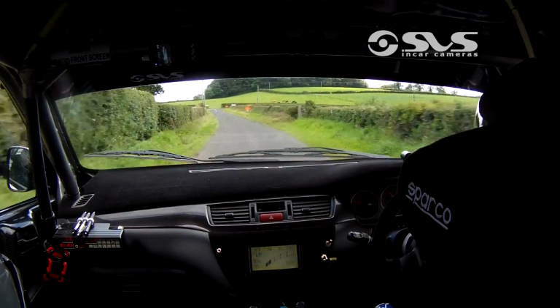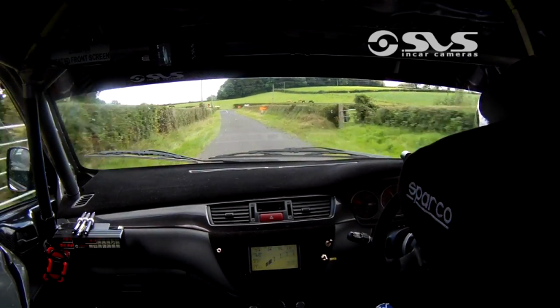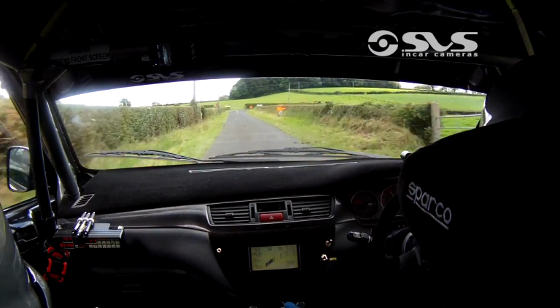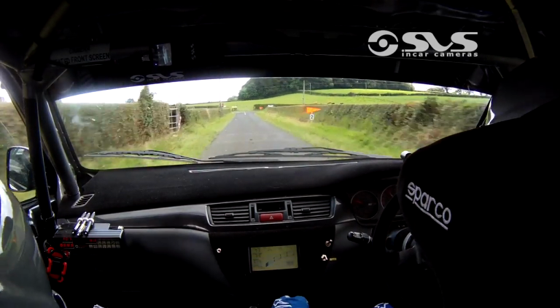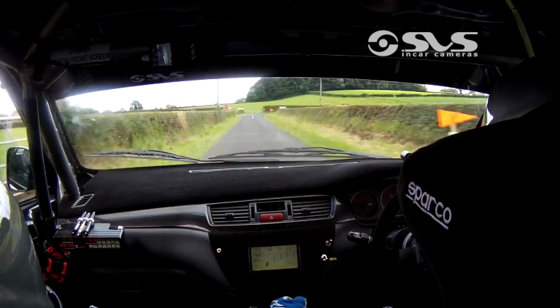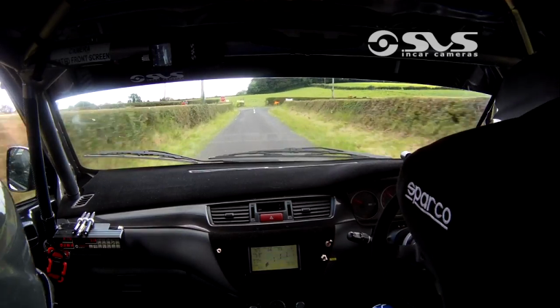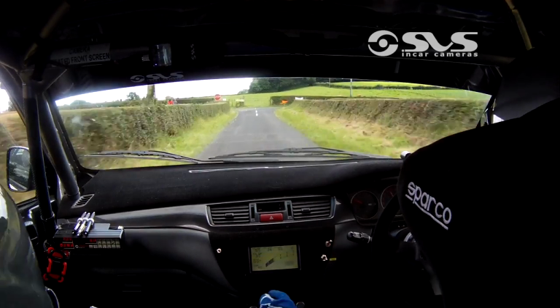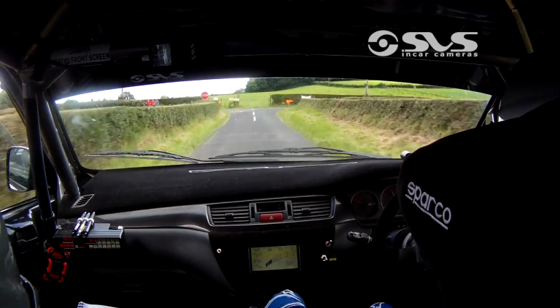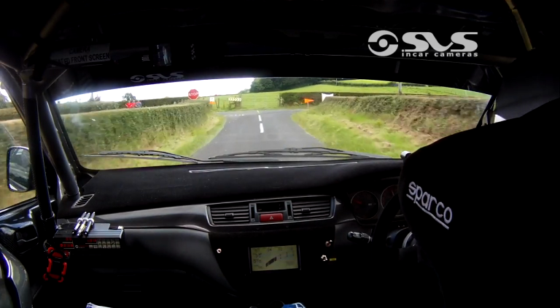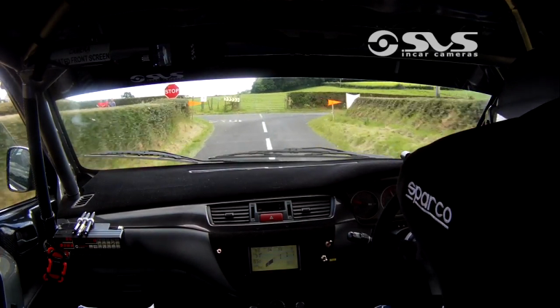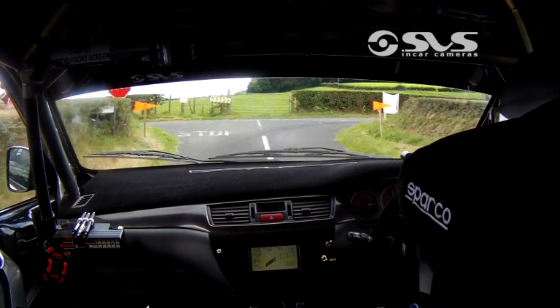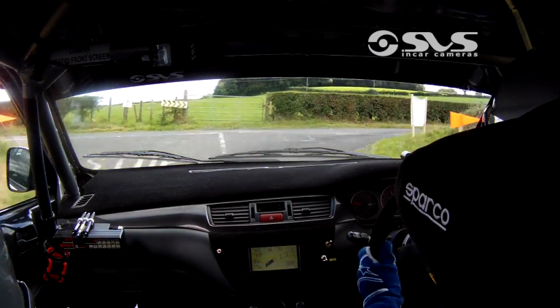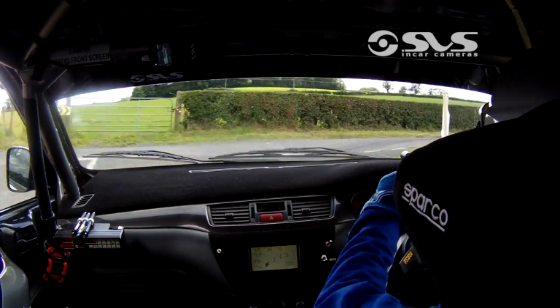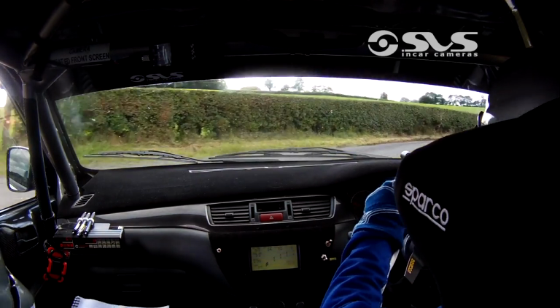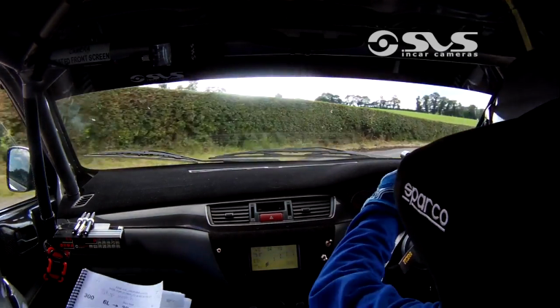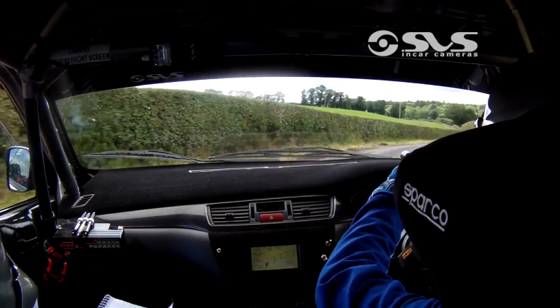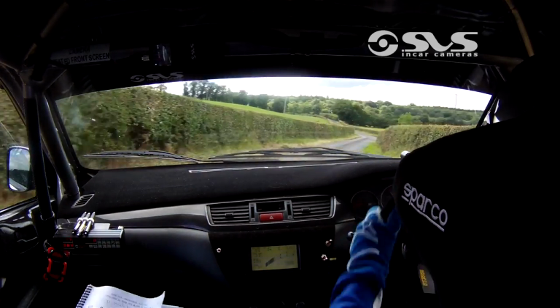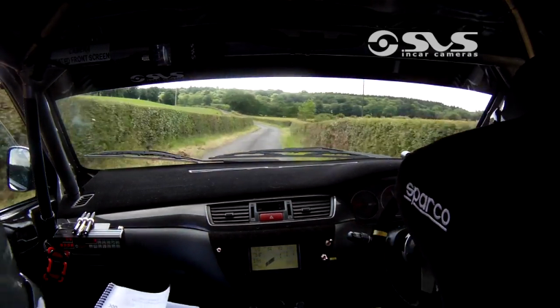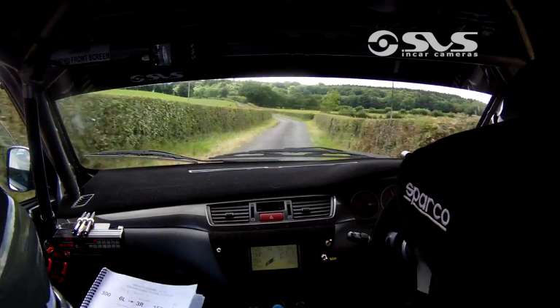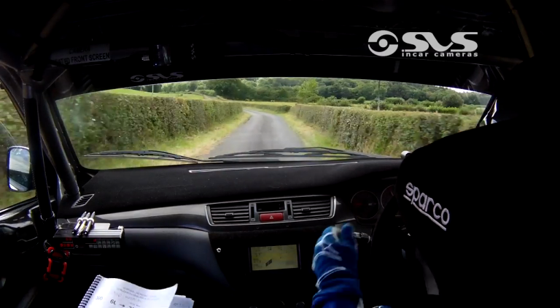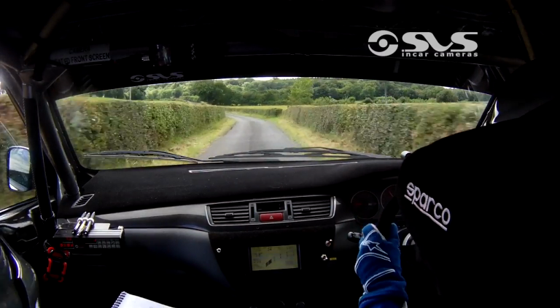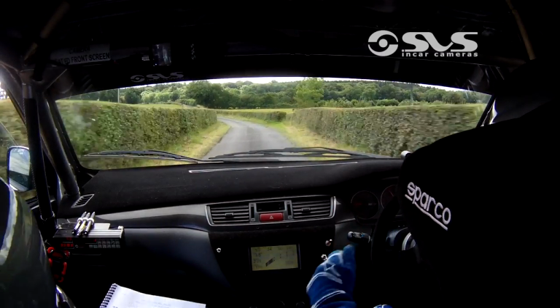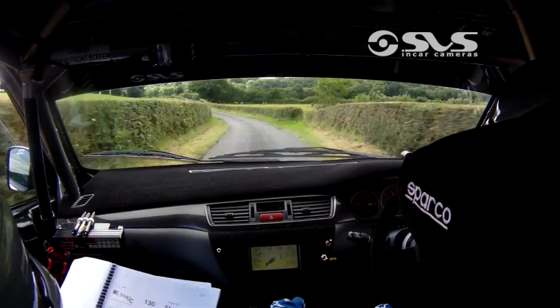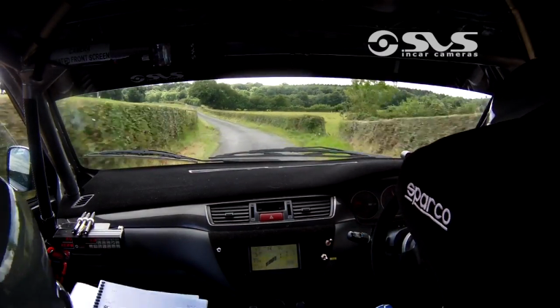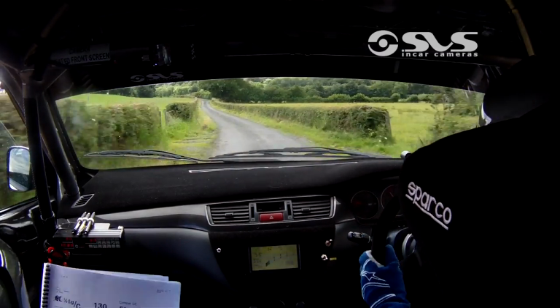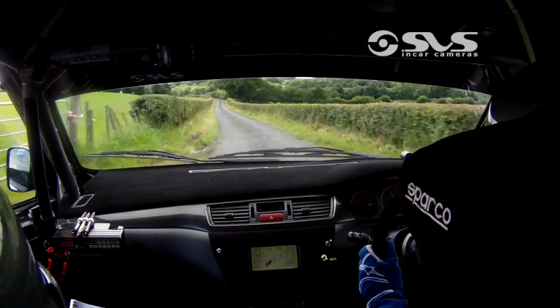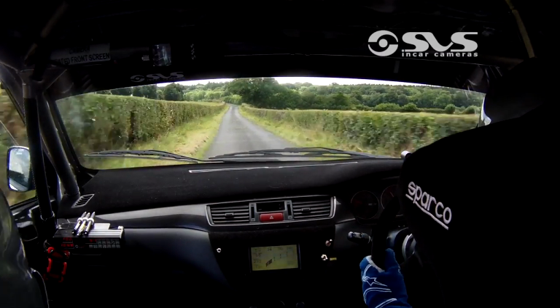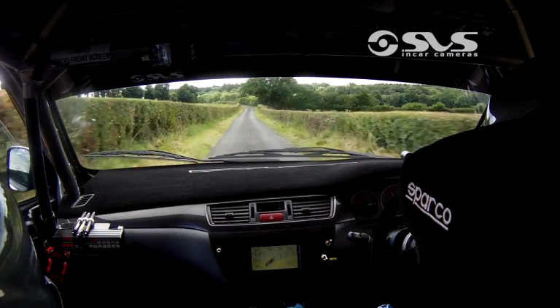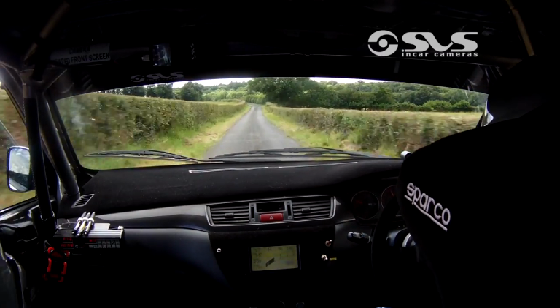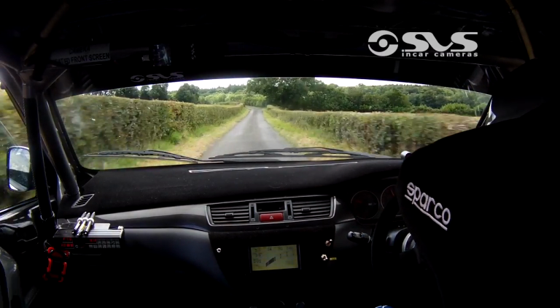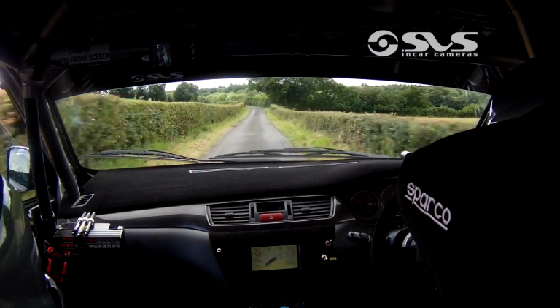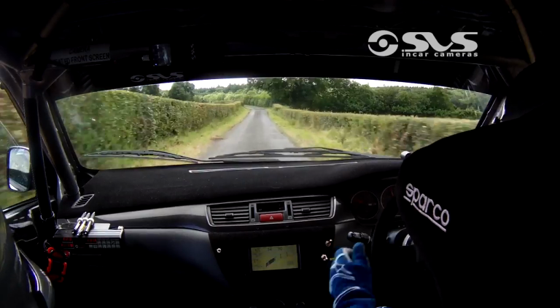And turn 1 right tightens, 40, and flat 6 left, 130, and 5 left minus long over crest.